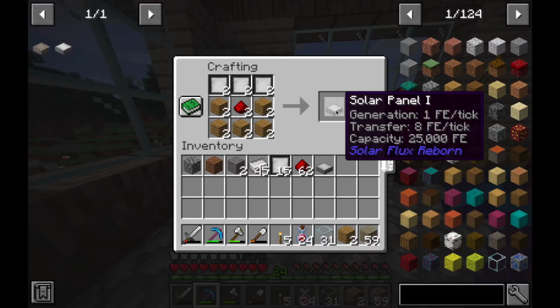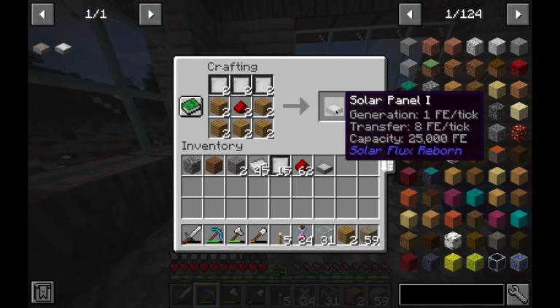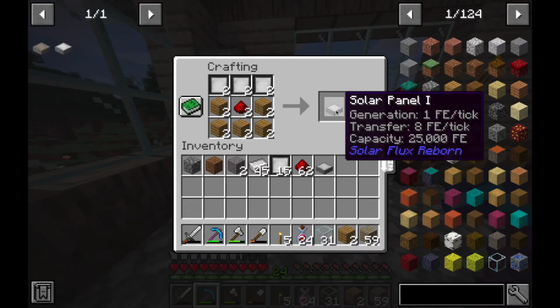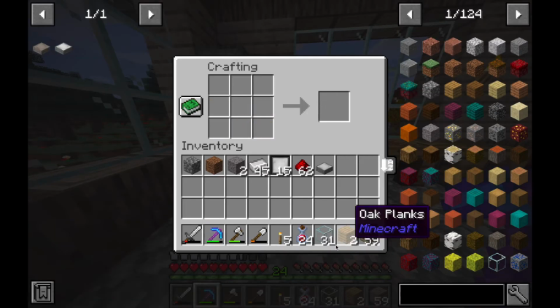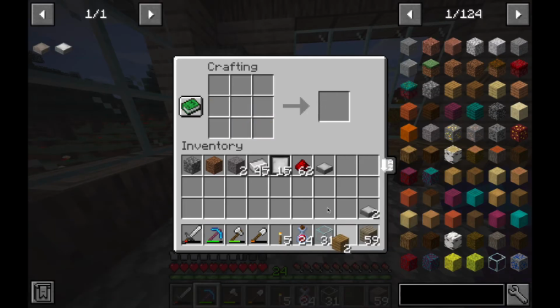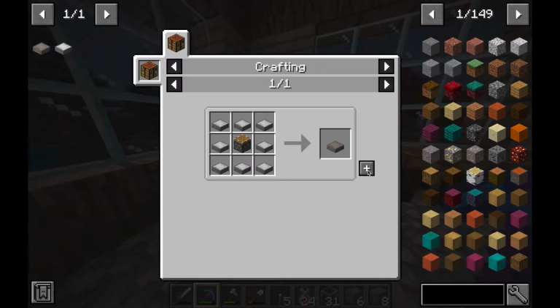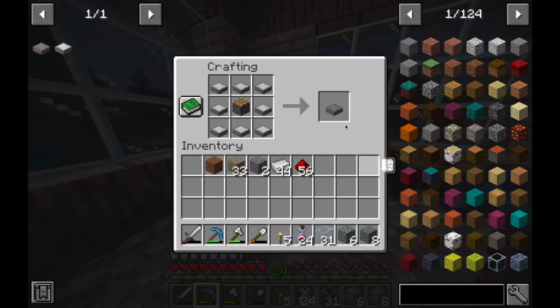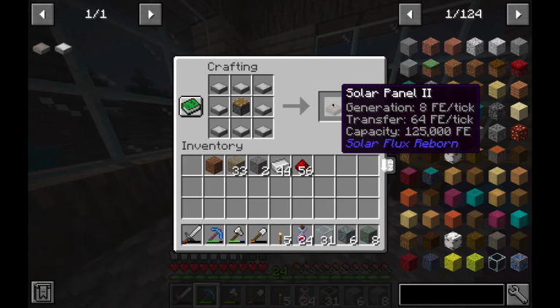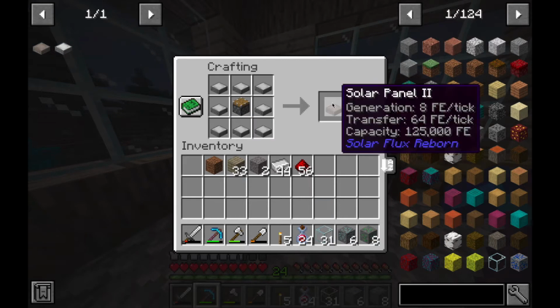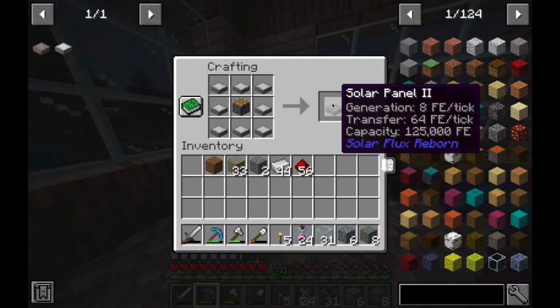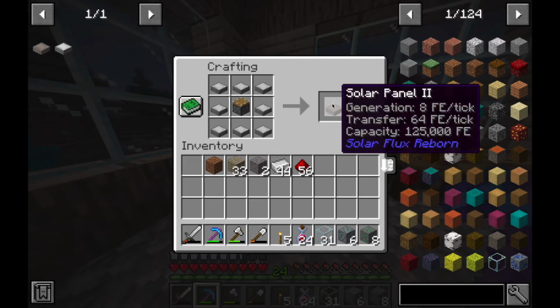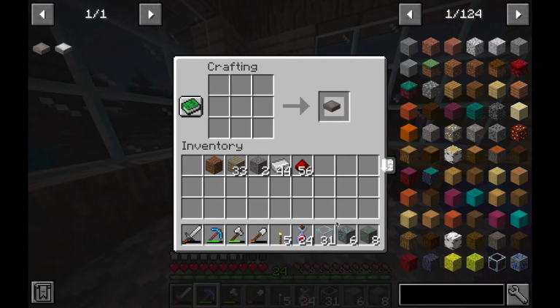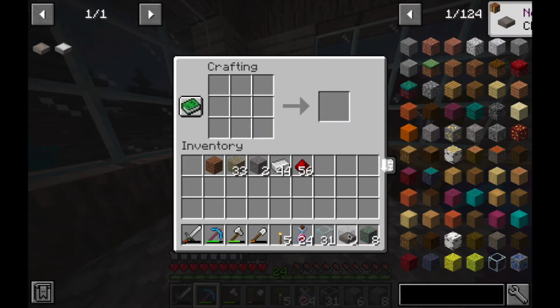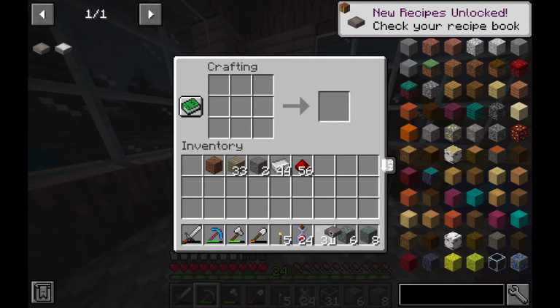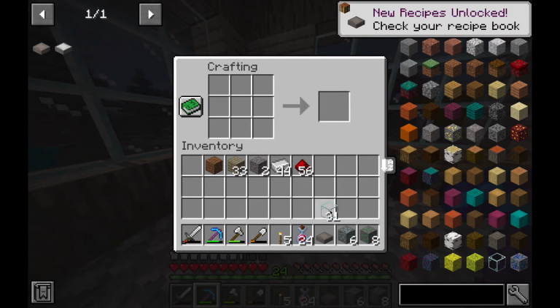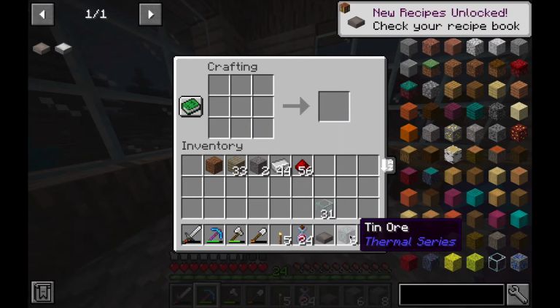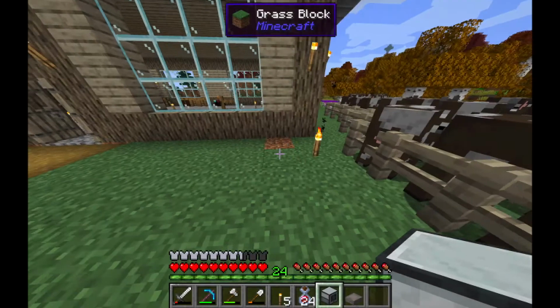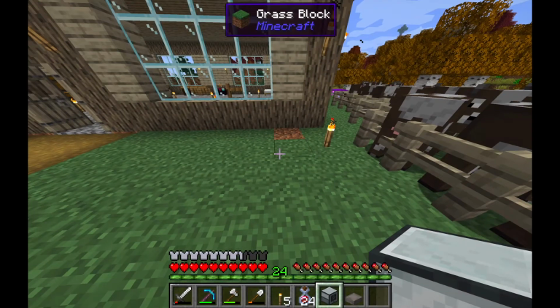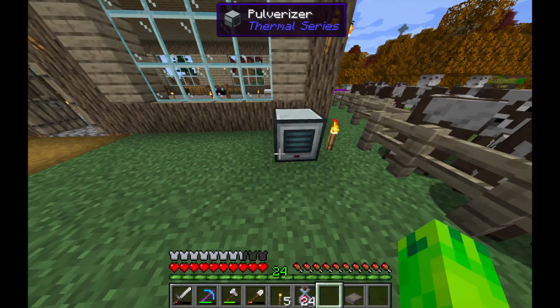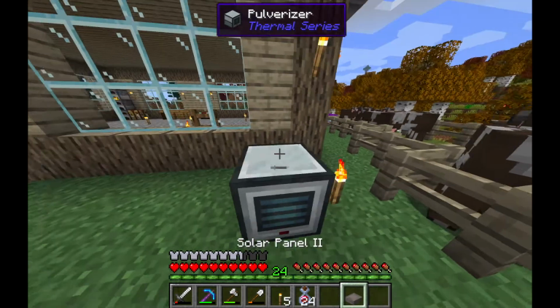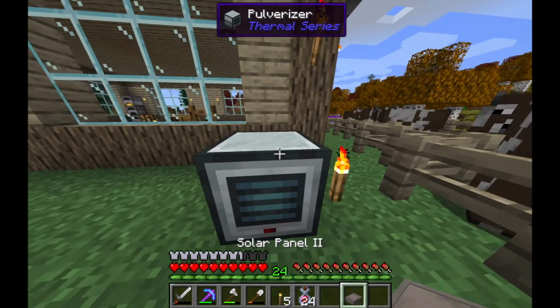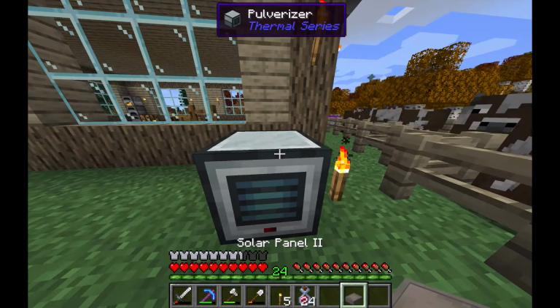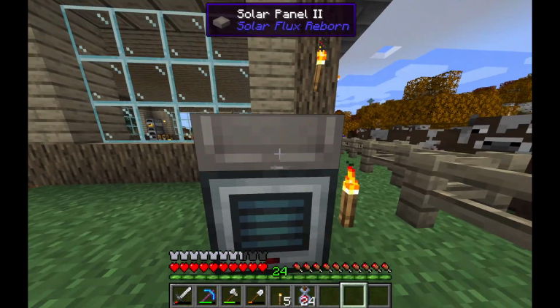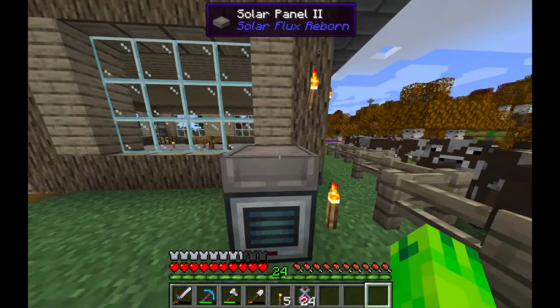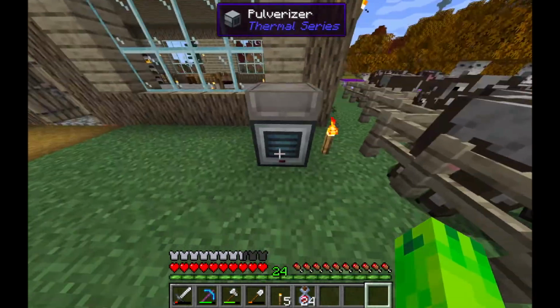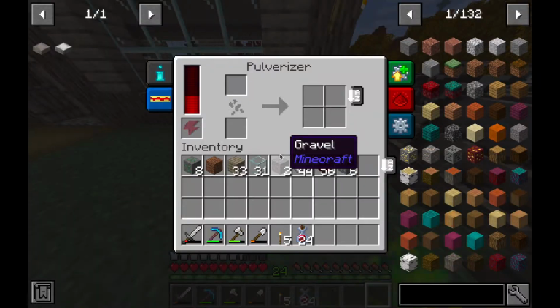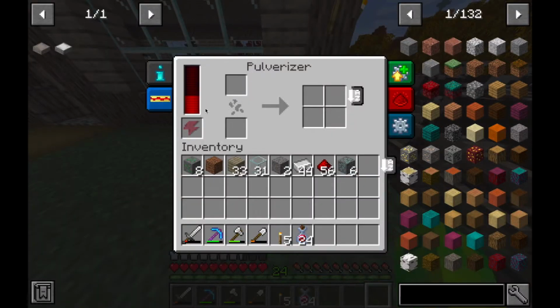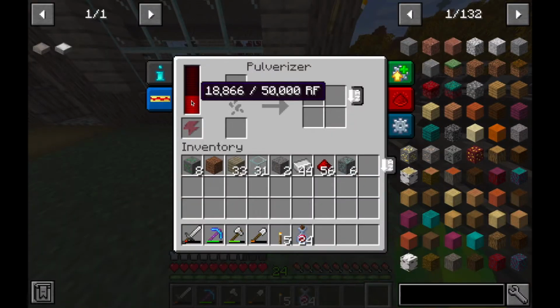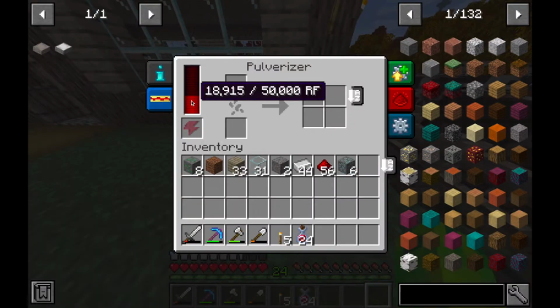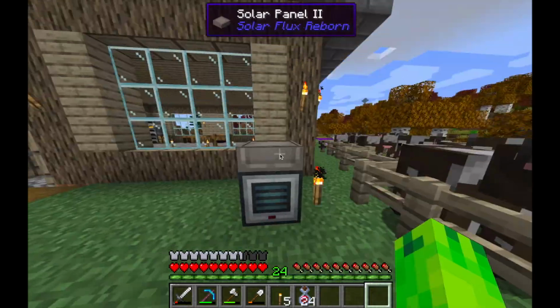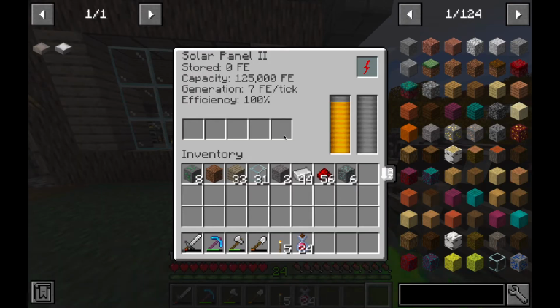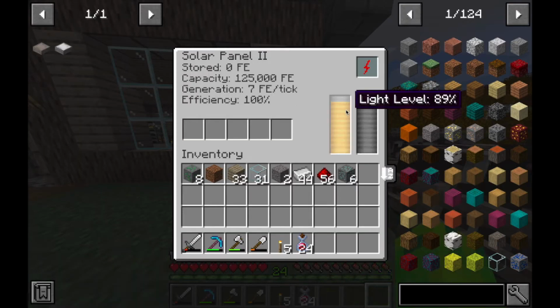Then I decided to upgrade my tier one solar panel into a tier two solar panel. This would give me a little bit more power for when I smelt ores and put them in the pulverizer.